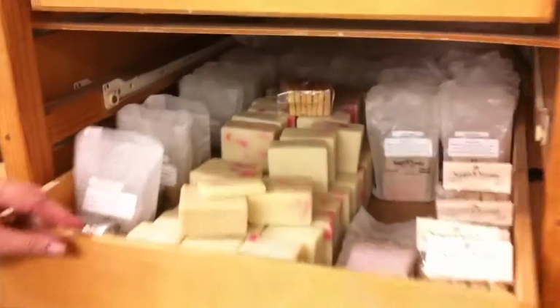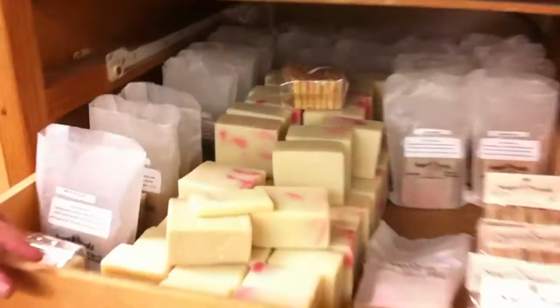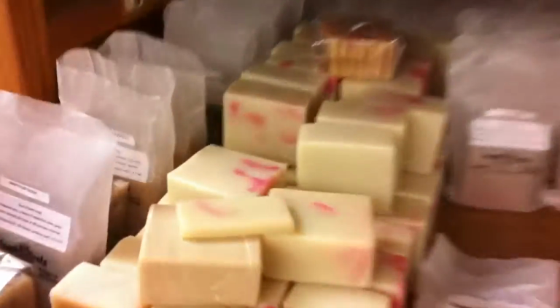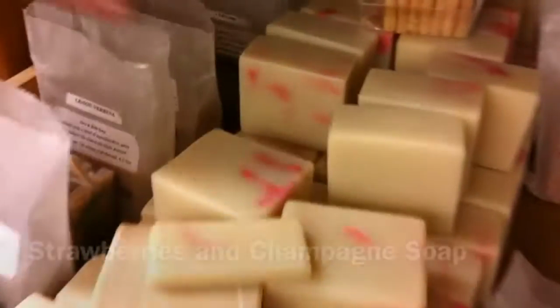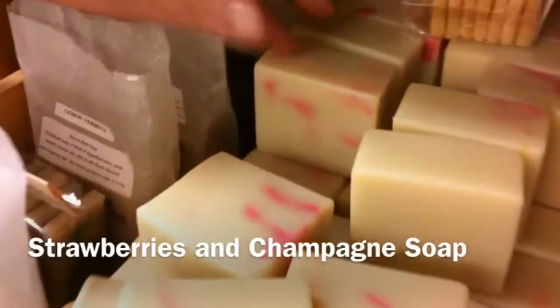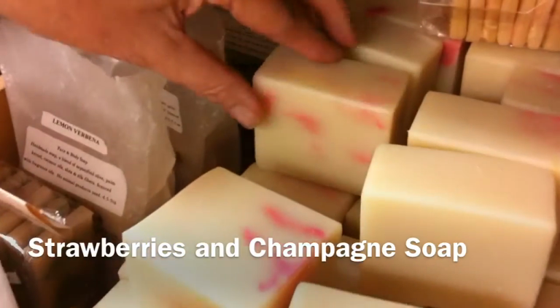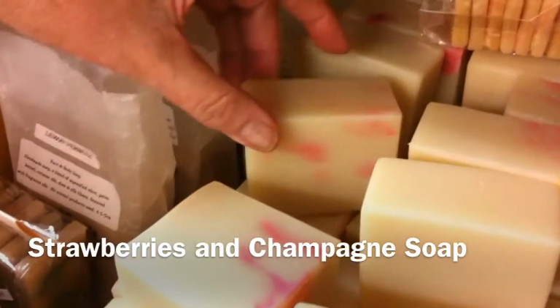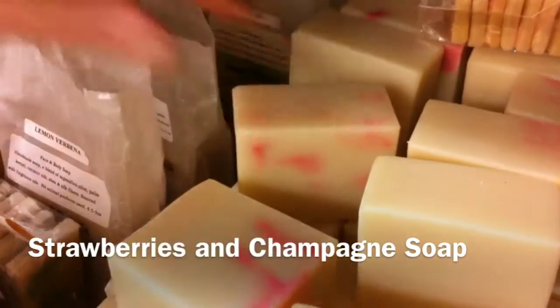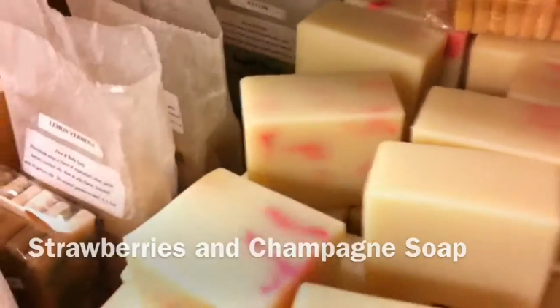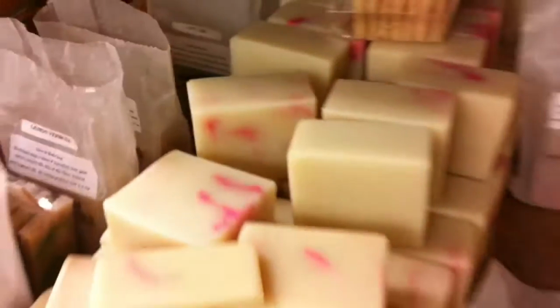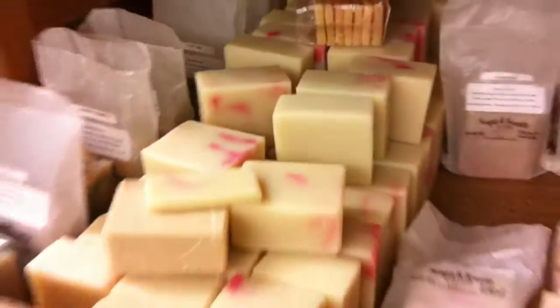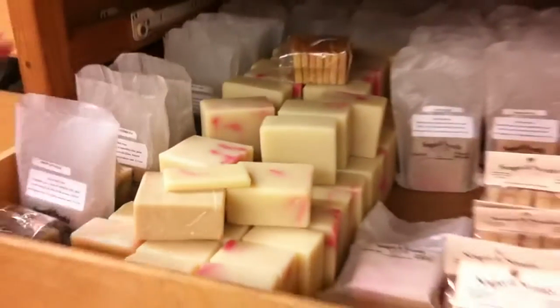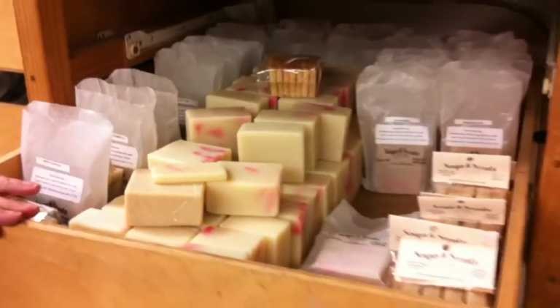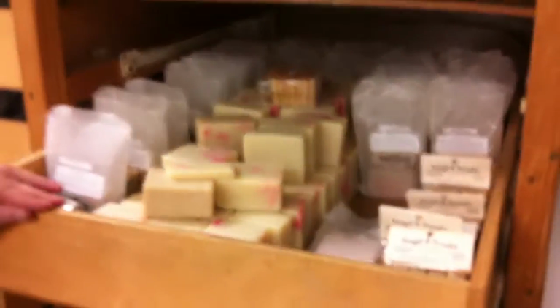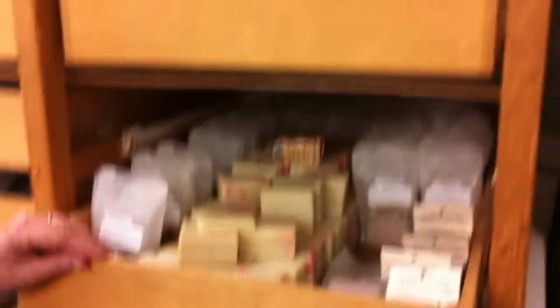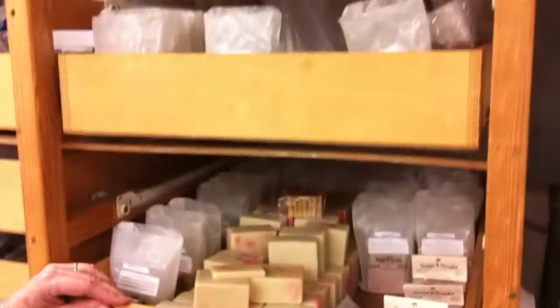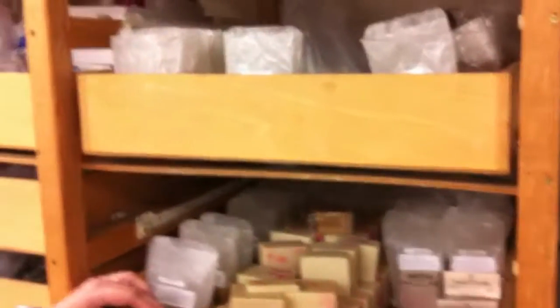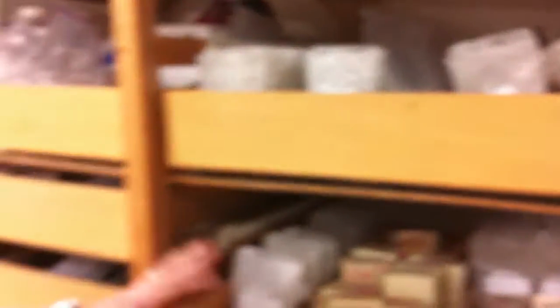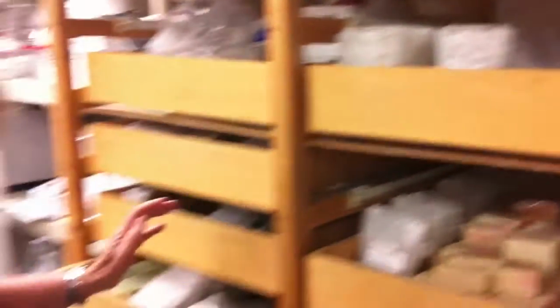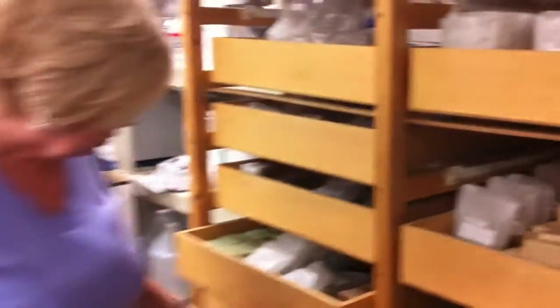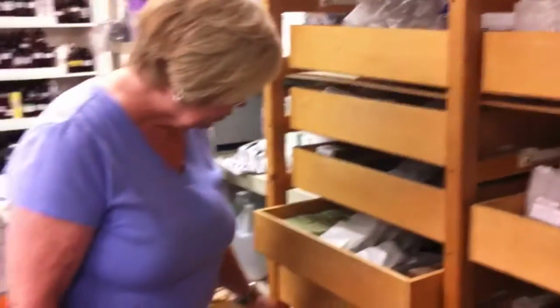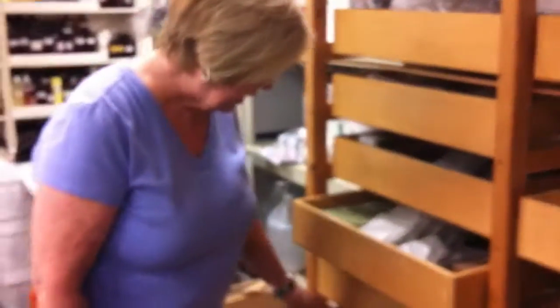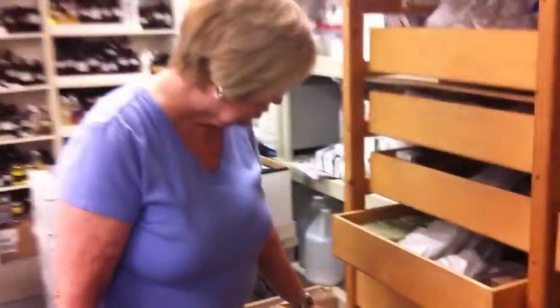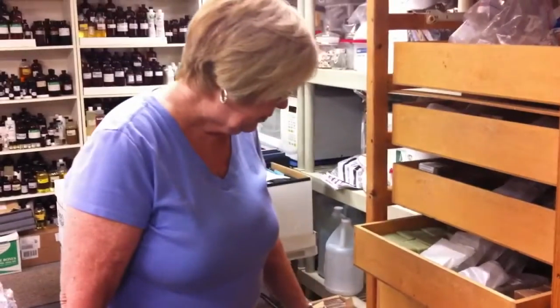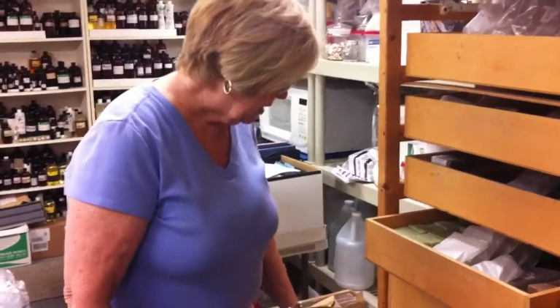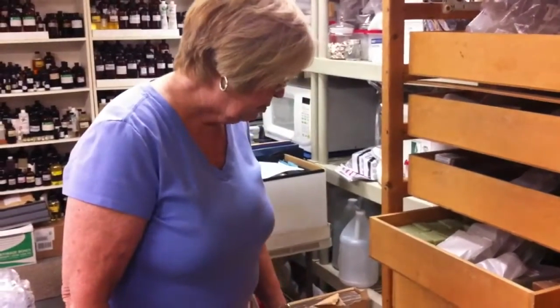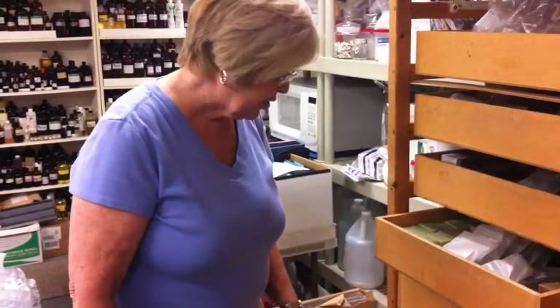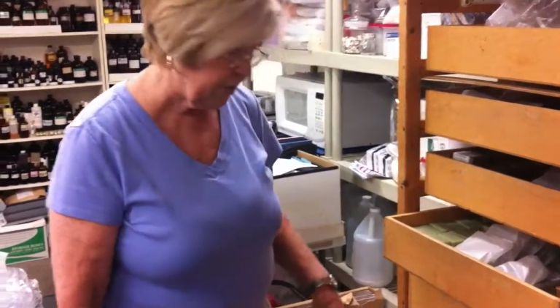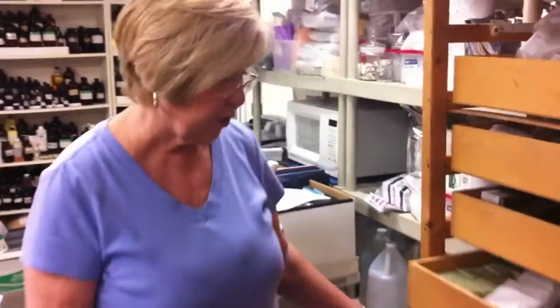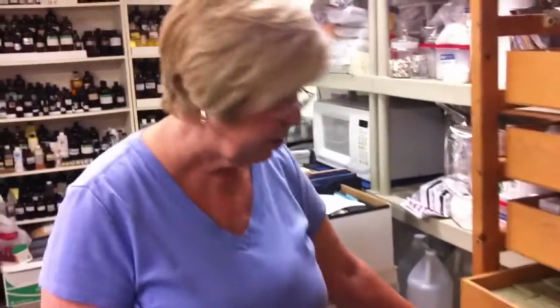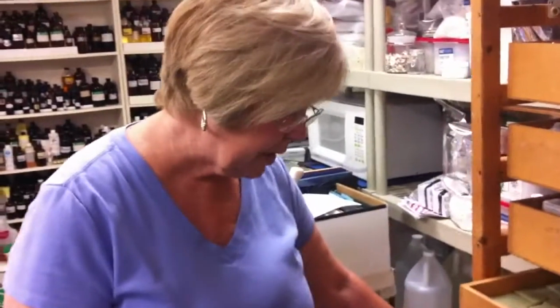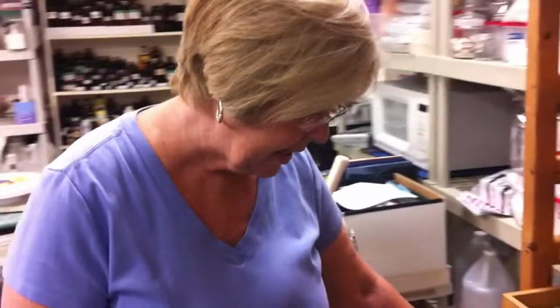And Strawberries and Champagne. So there's just a little bit of everything and I'm running out of room. We're going to have to have more storage space for all the new soaps that I'm making.